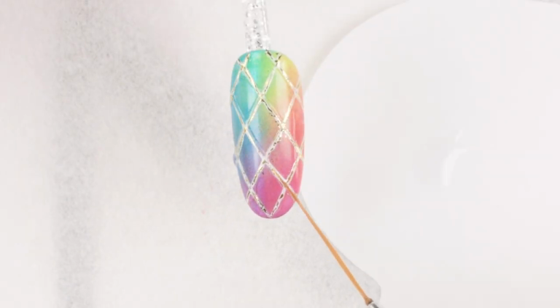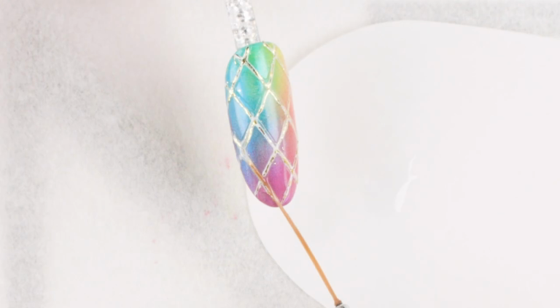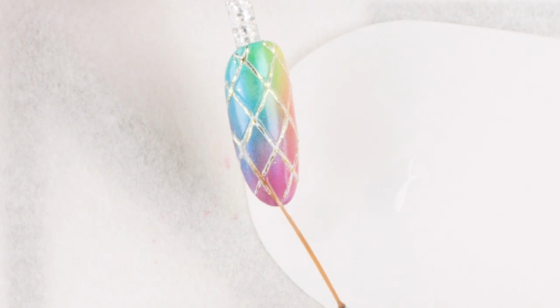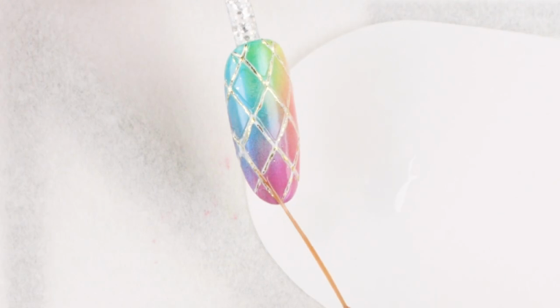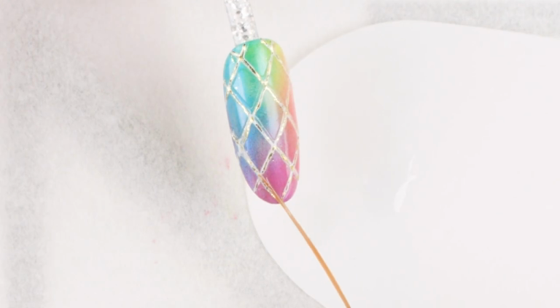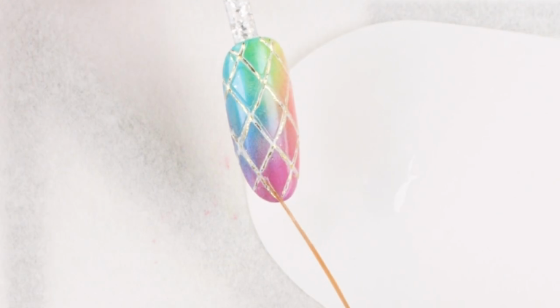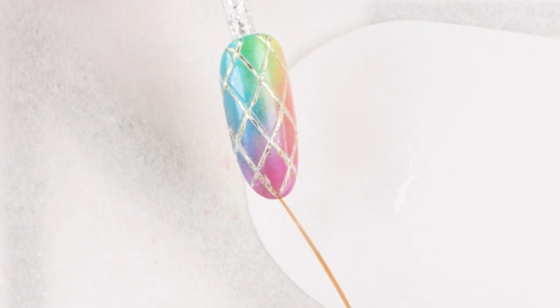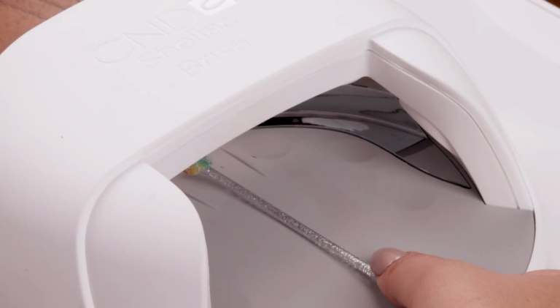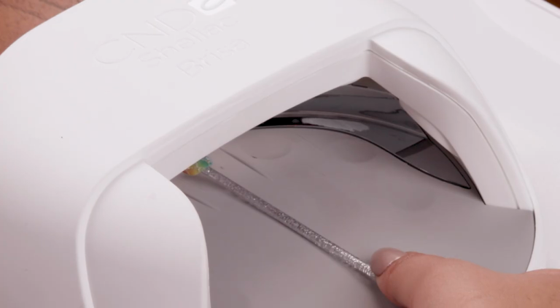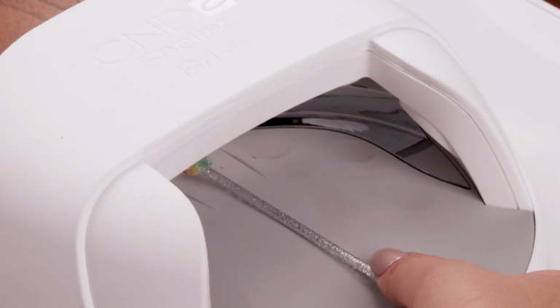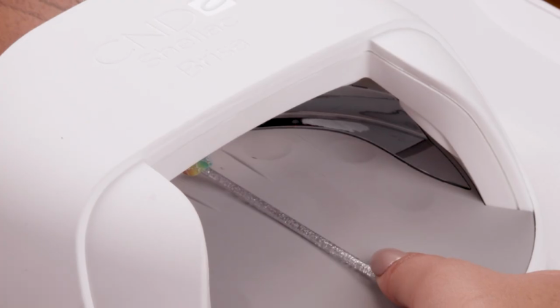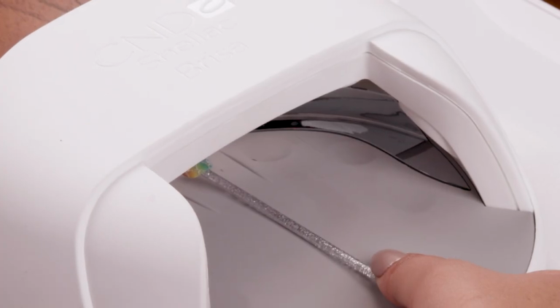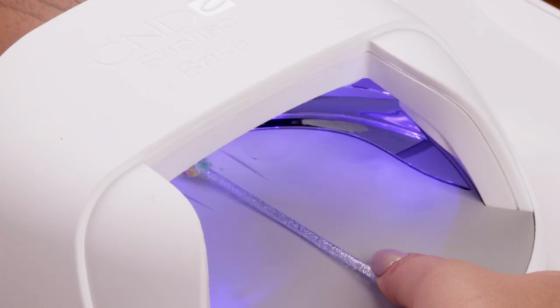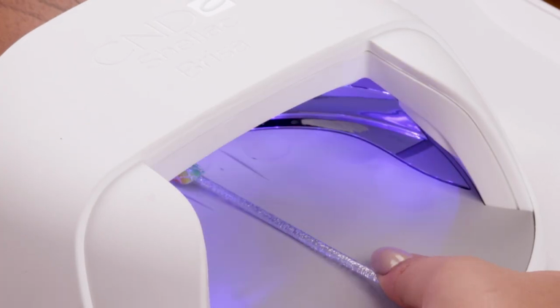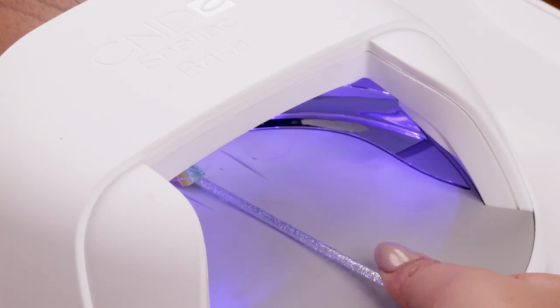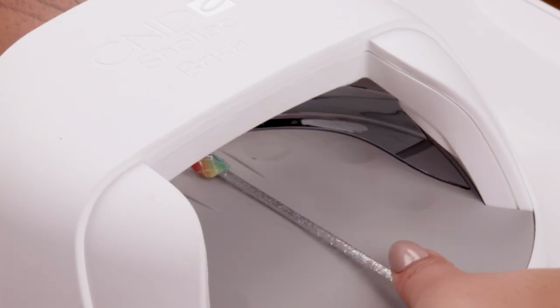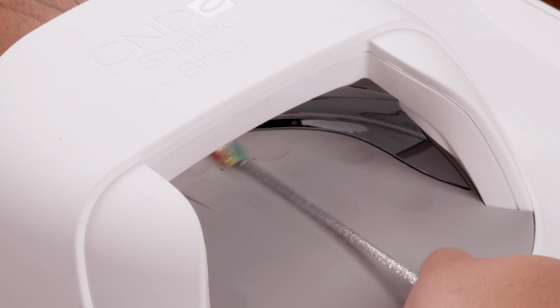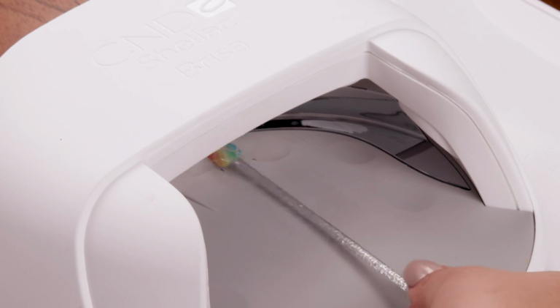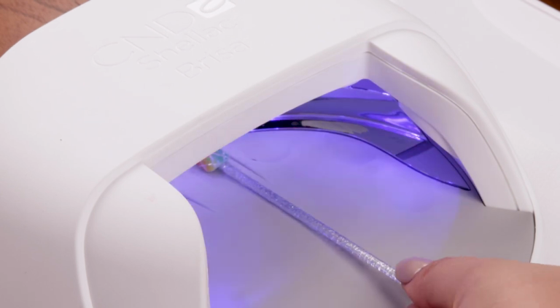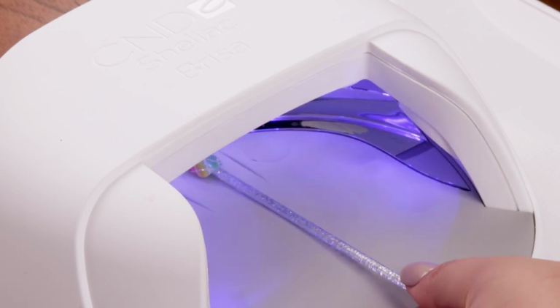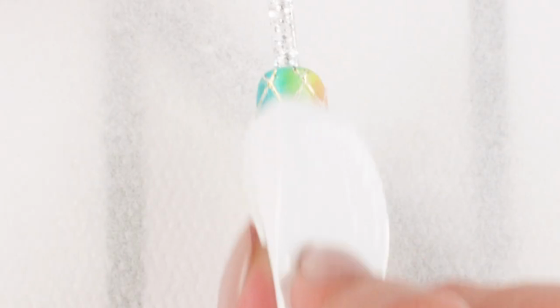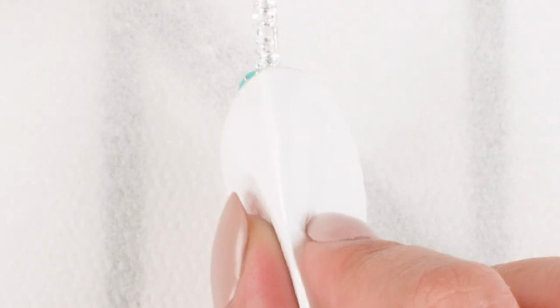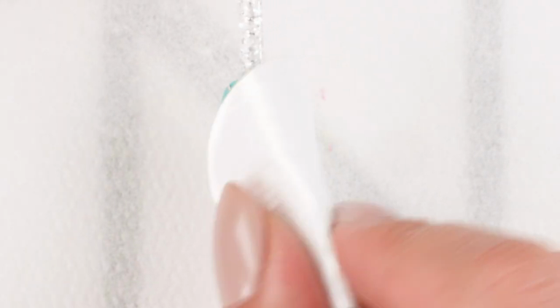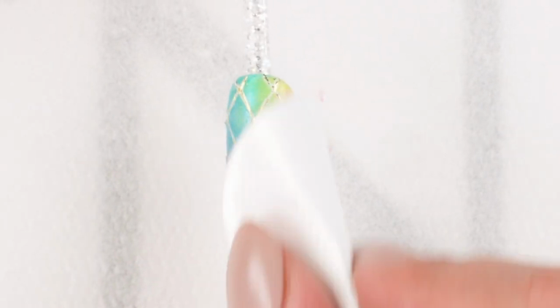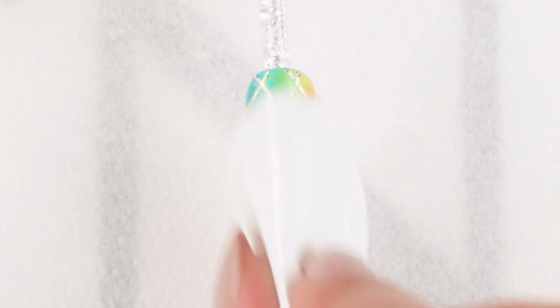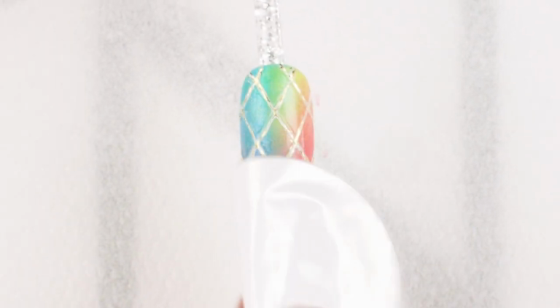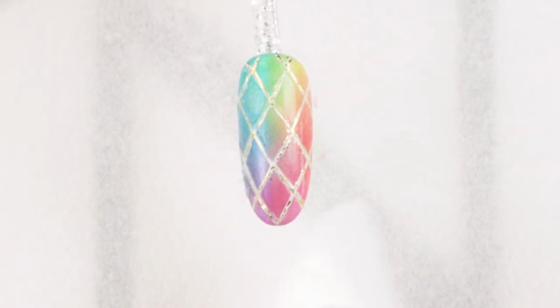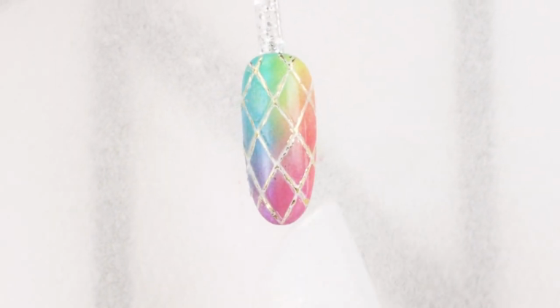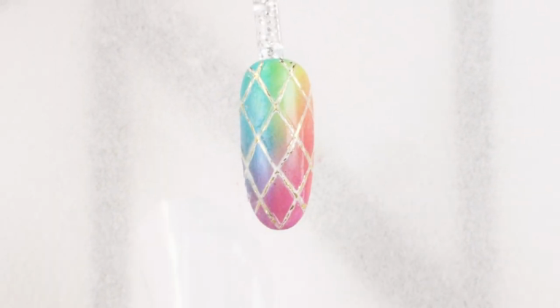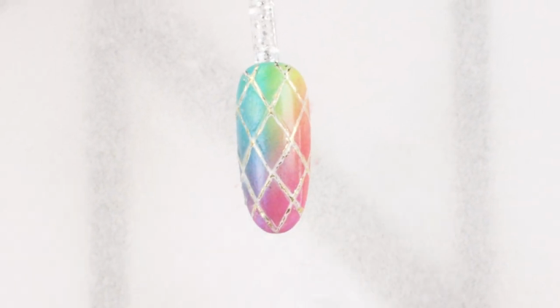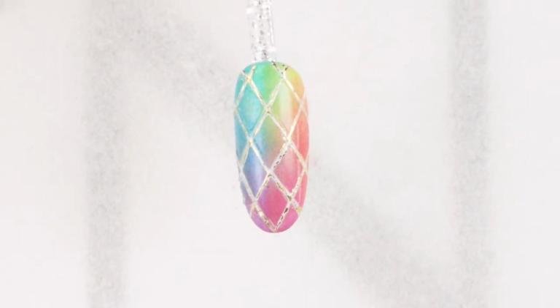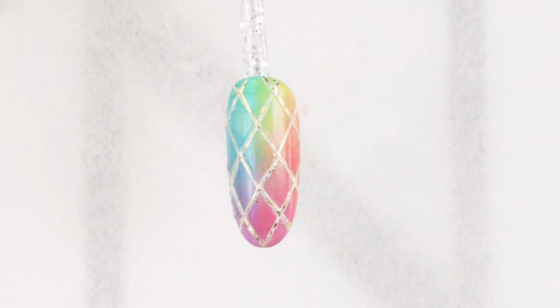Cure in the CND LED lamp for one minute using Button 3. Remove the sticky top film with 99% isopropyl alcohol.